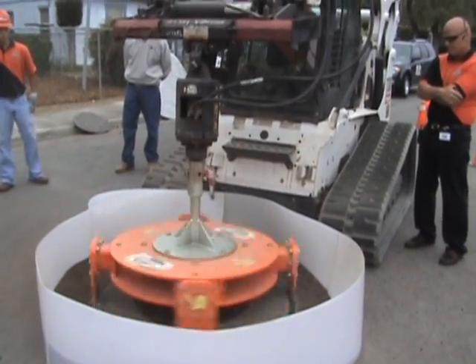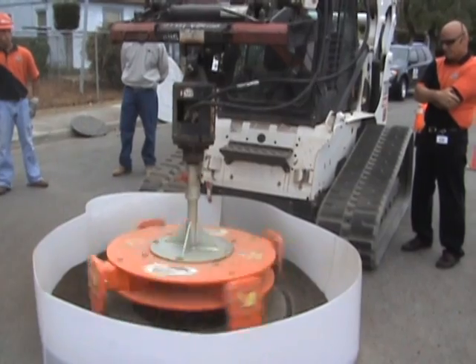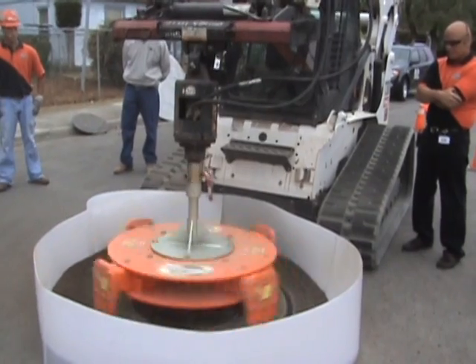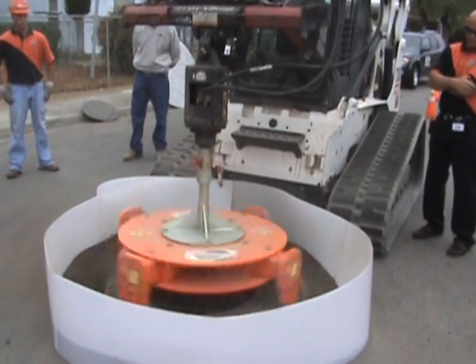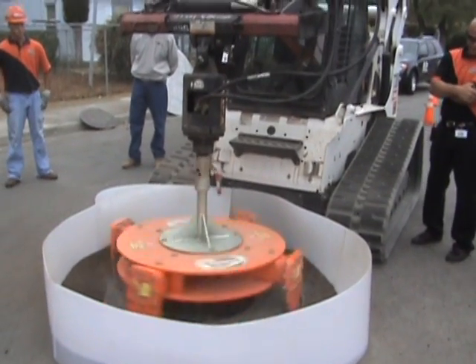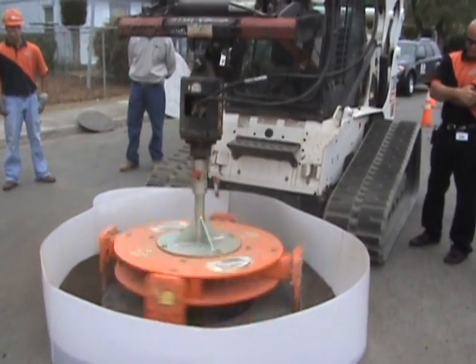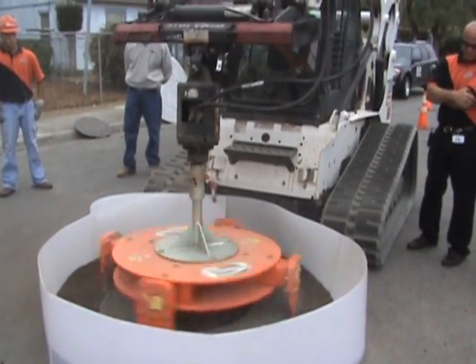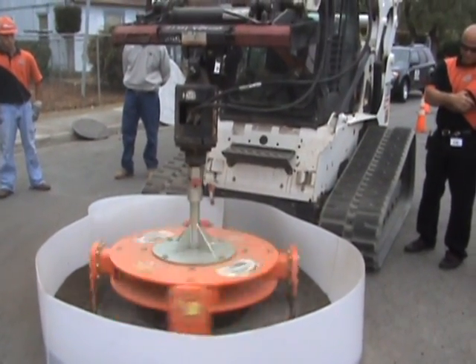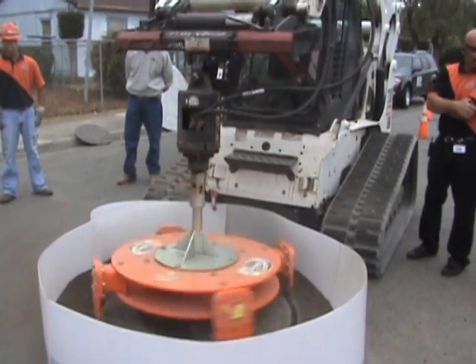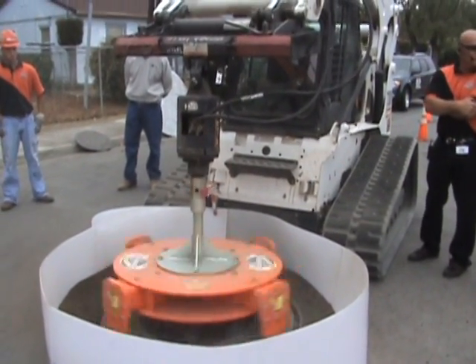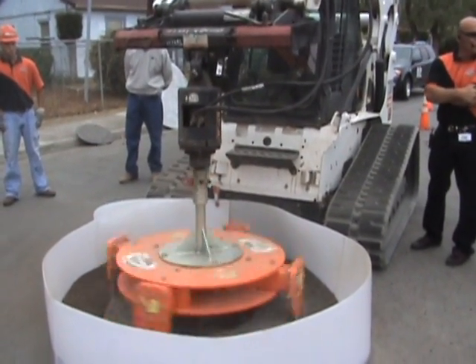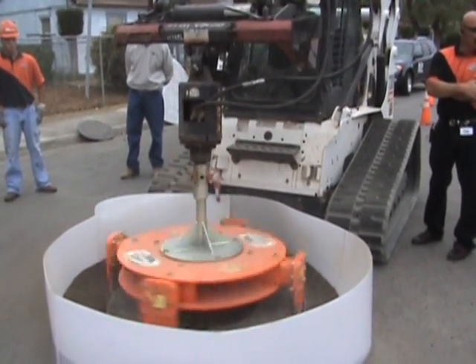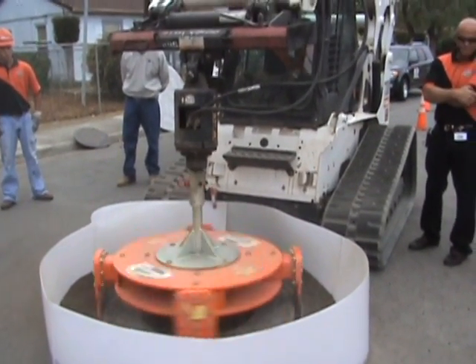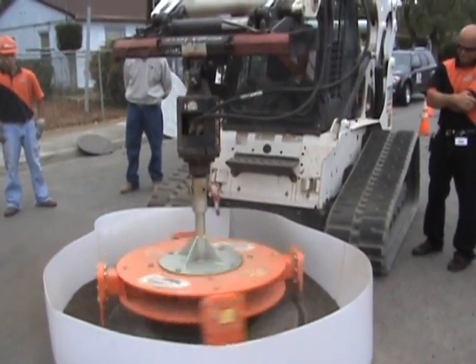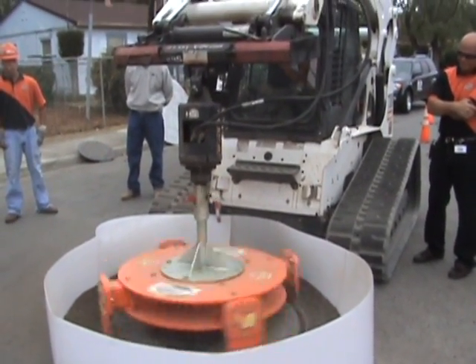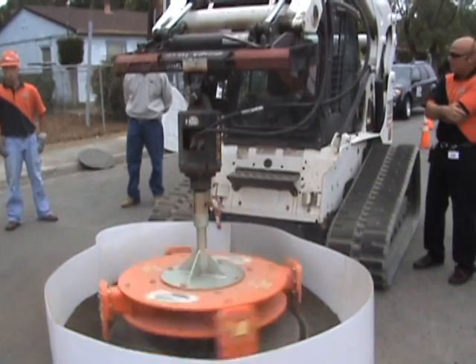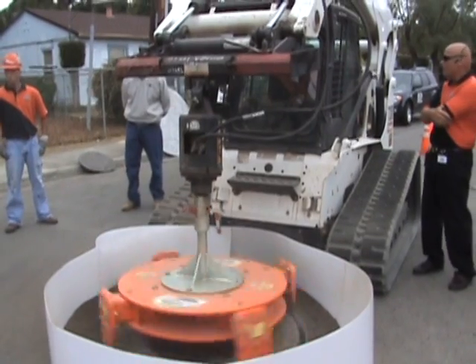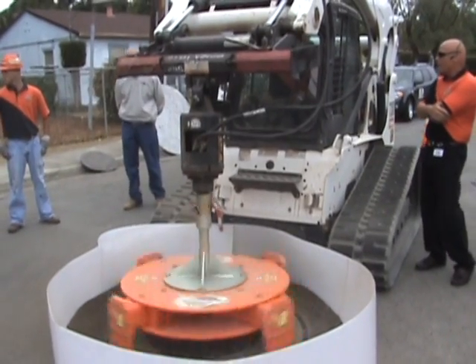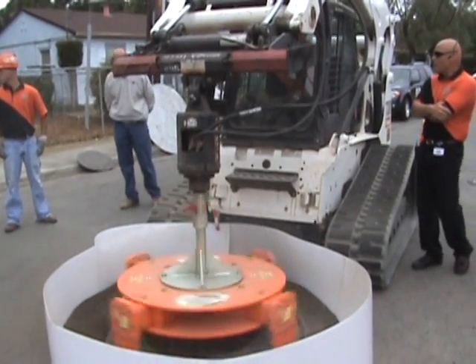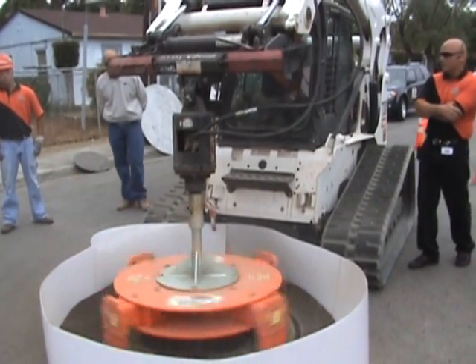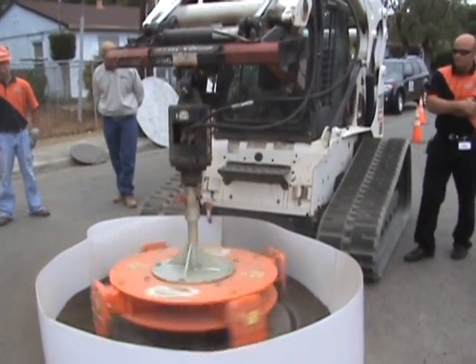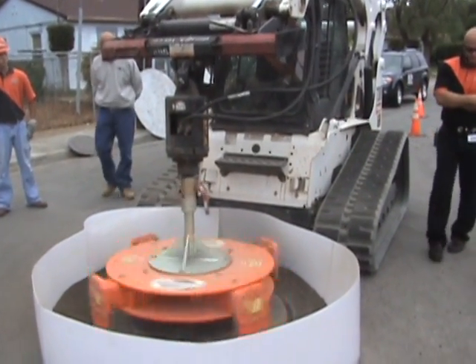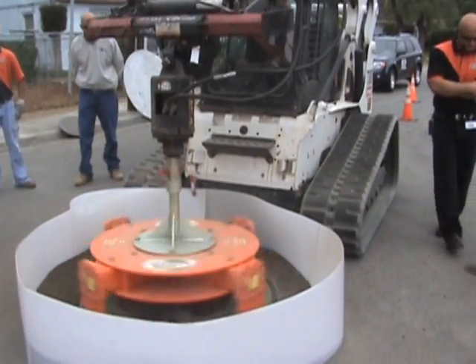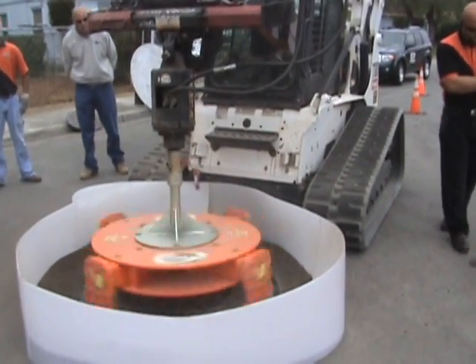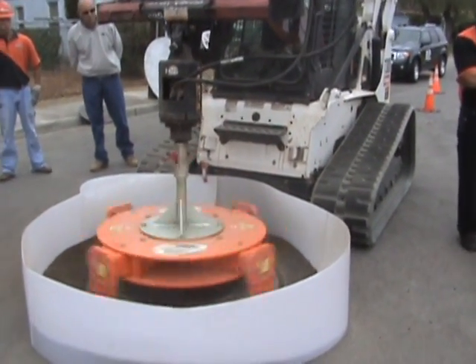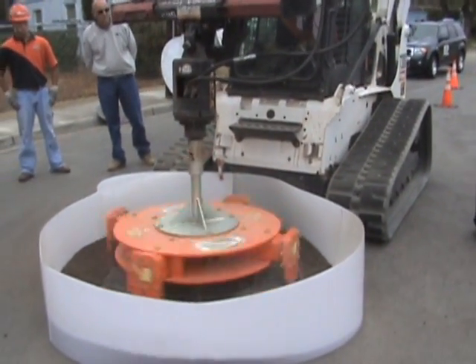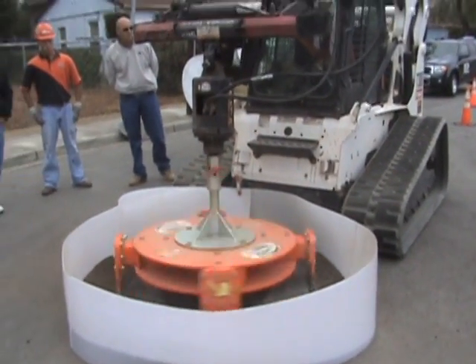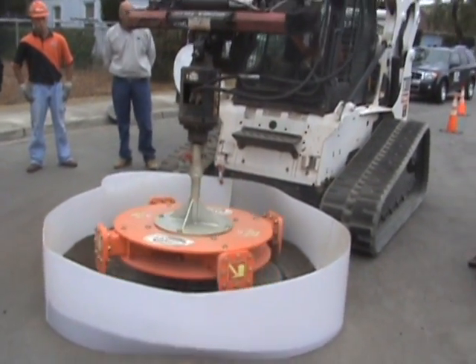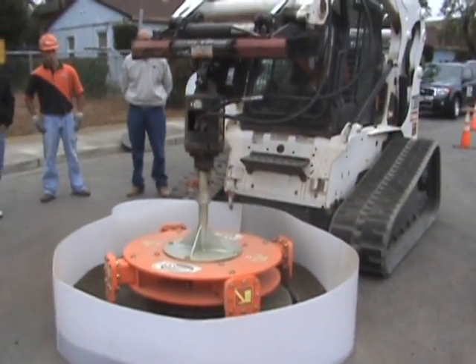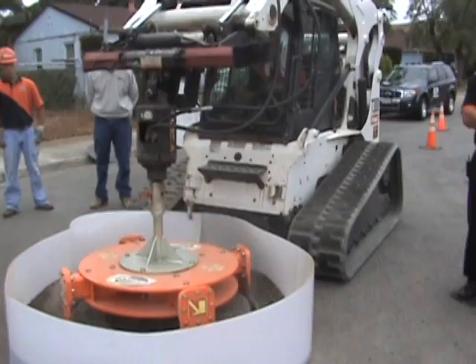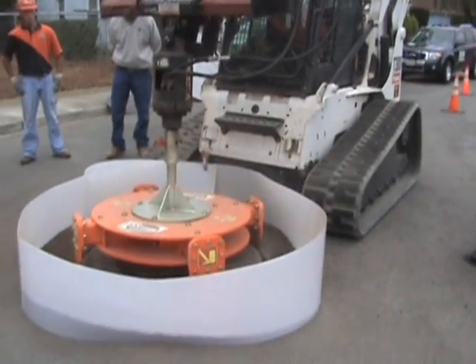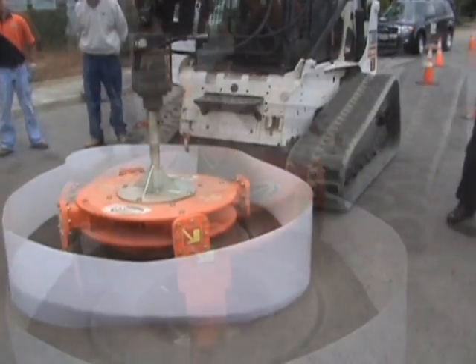All of this happens with no manual labor. The tools do all the work and we avoid costly back injuries and heavy lifting, using tools that most organizations already own.